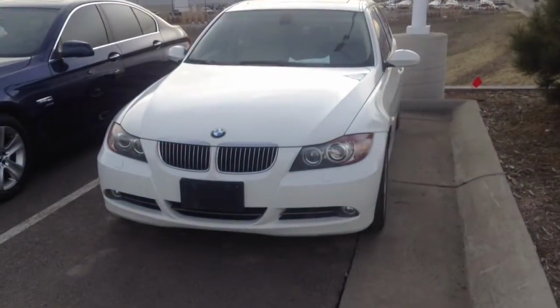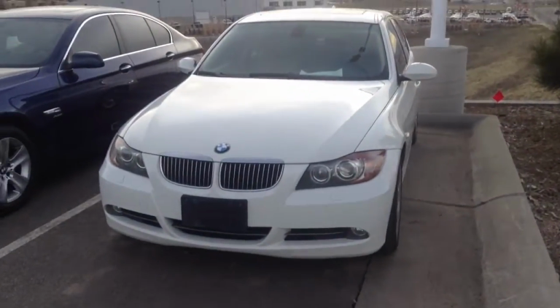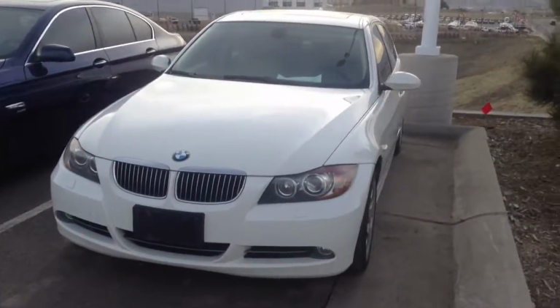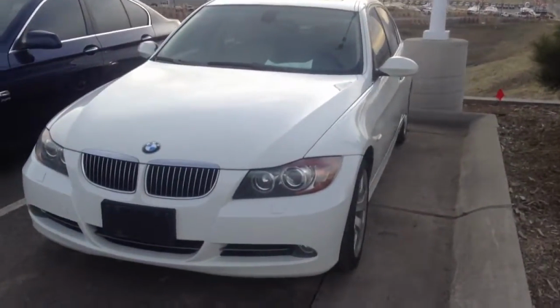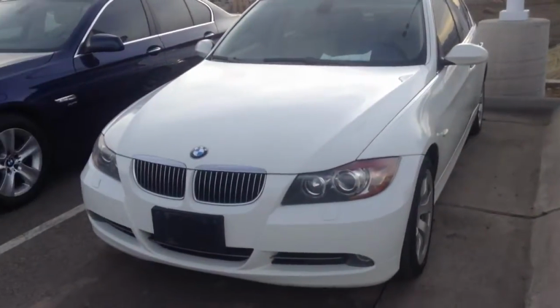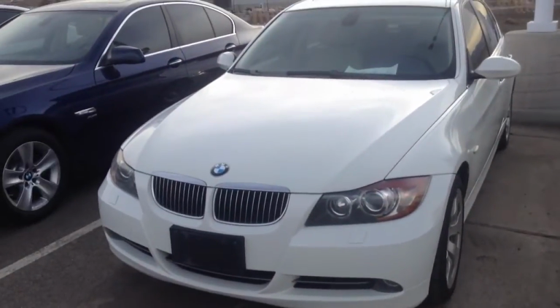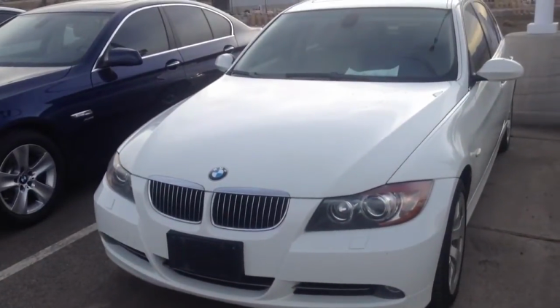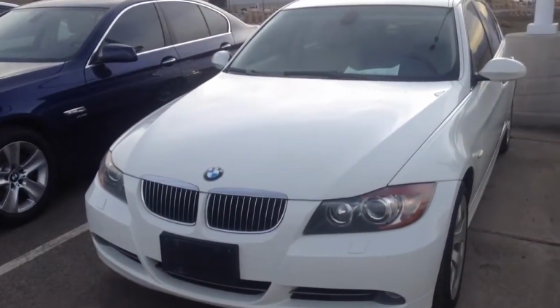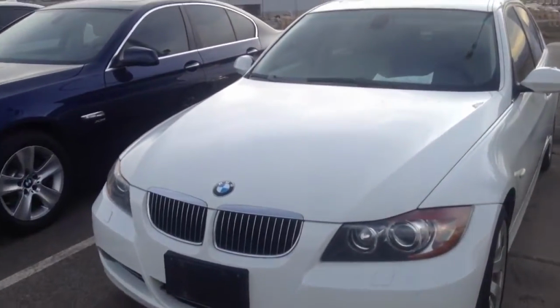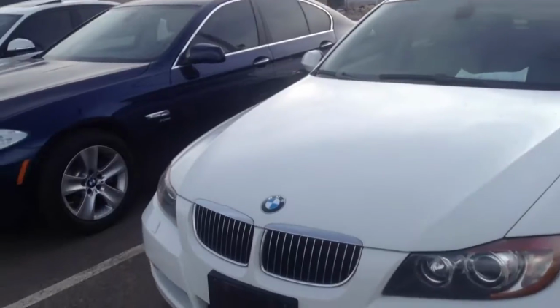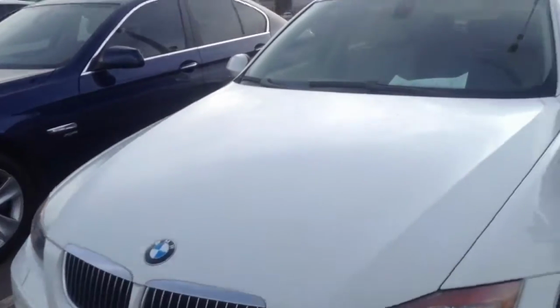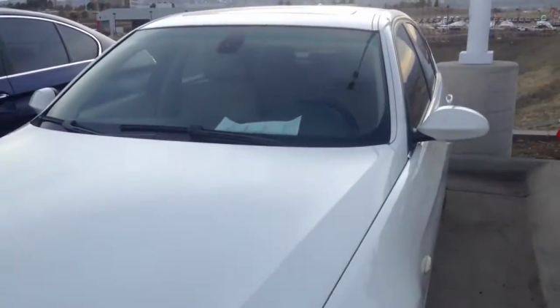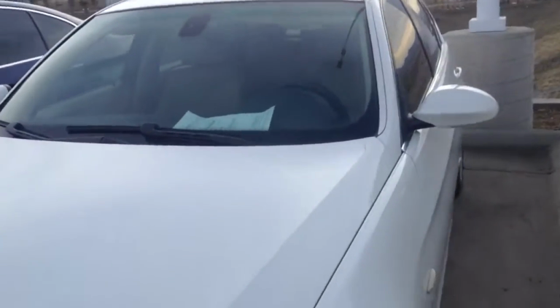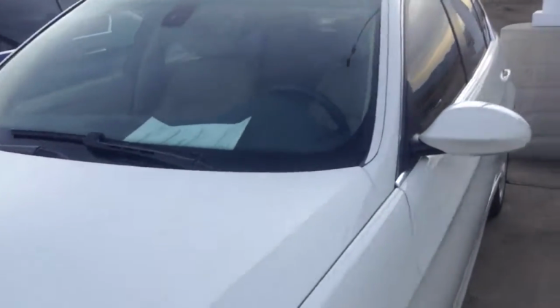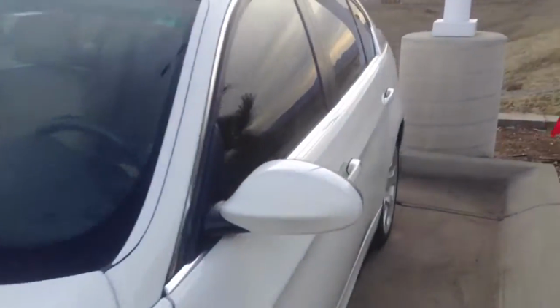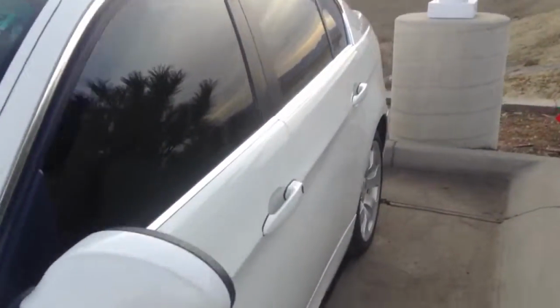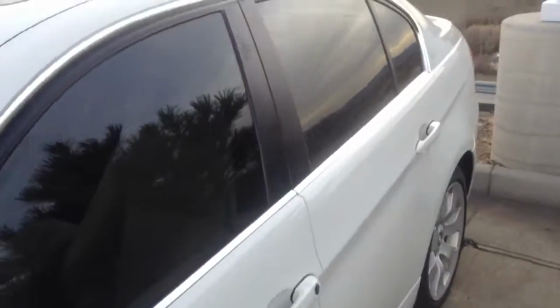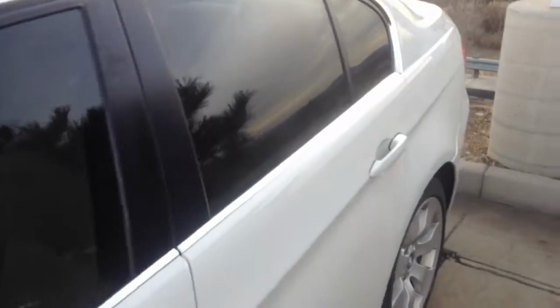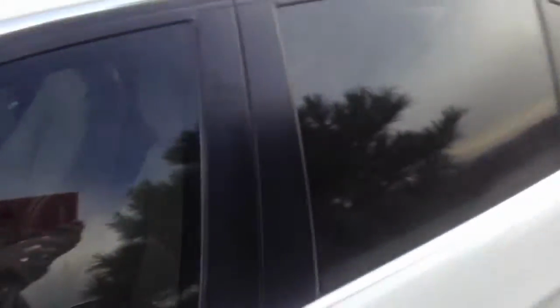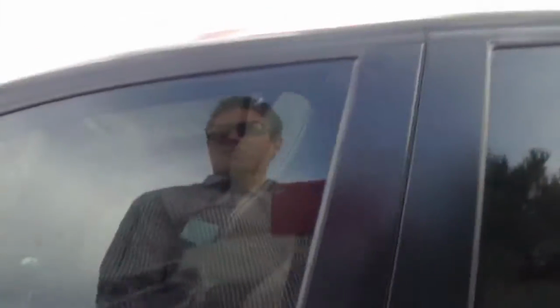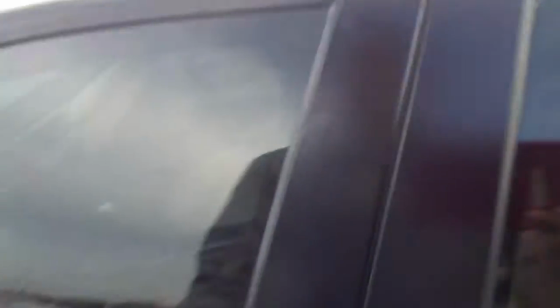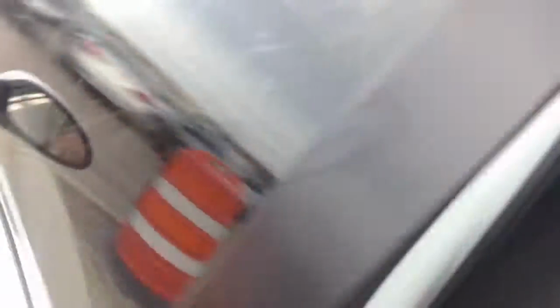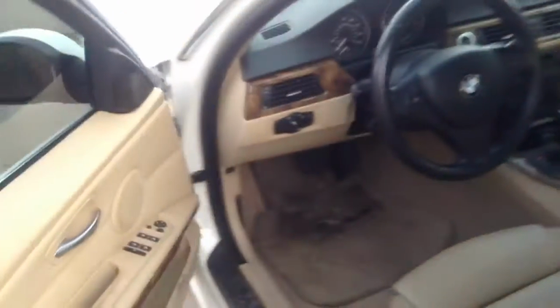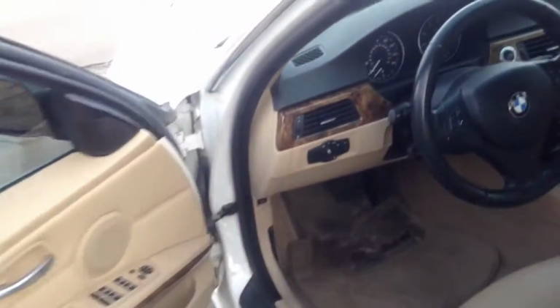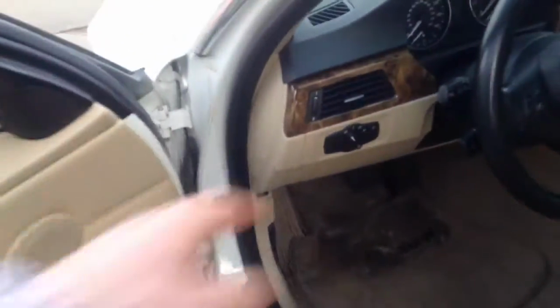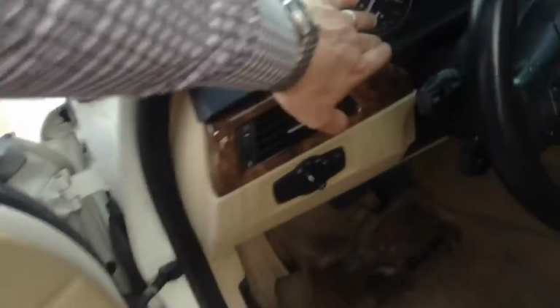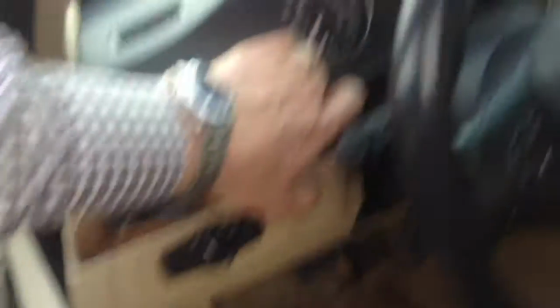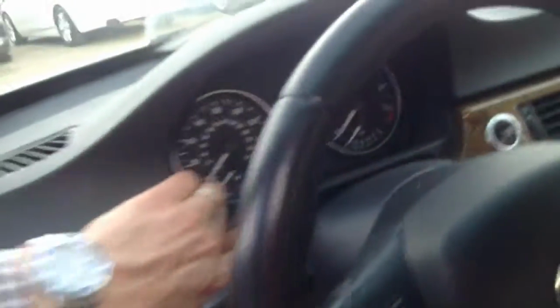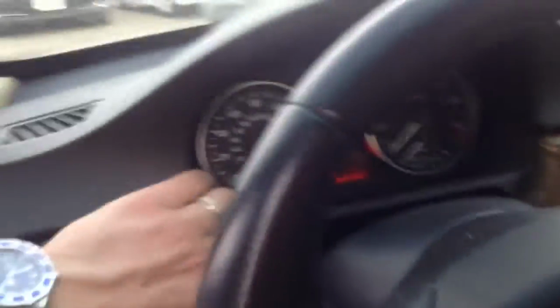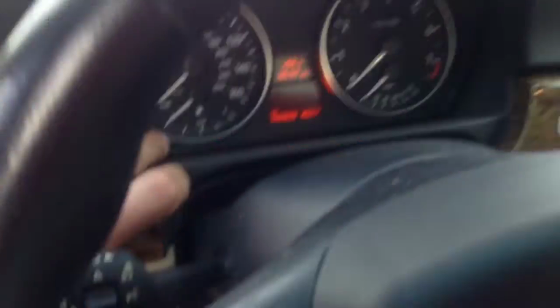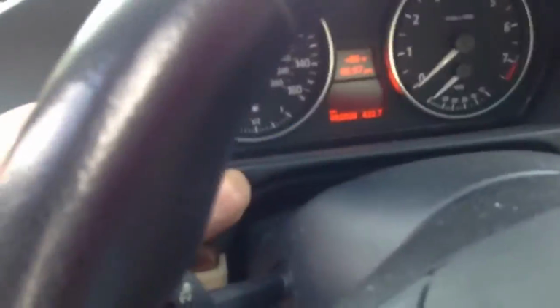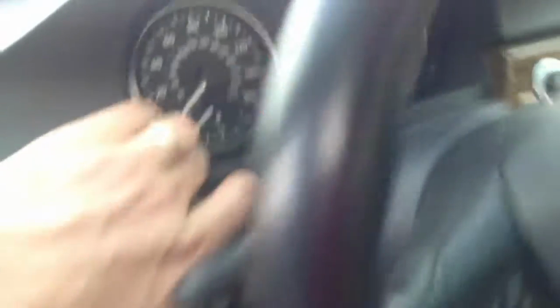Hey Heidi, it's Dave from SHOMP. Thanks for your help finding this vehicle in our inventory. This is a 330, so this had the 260 horsepower motor. Stuff like Xenon headlights were standard. This one has the sport seats, 92,000 miles.